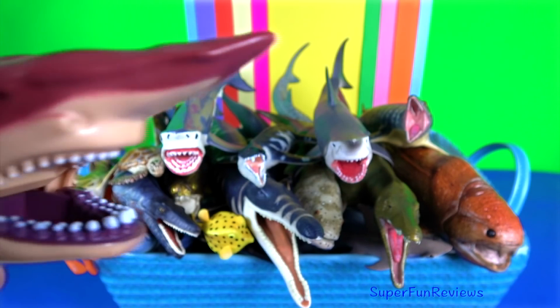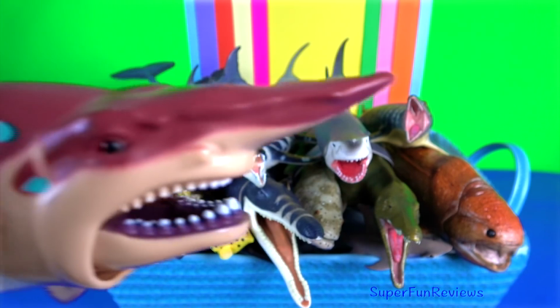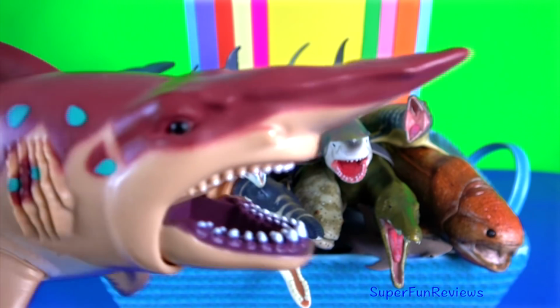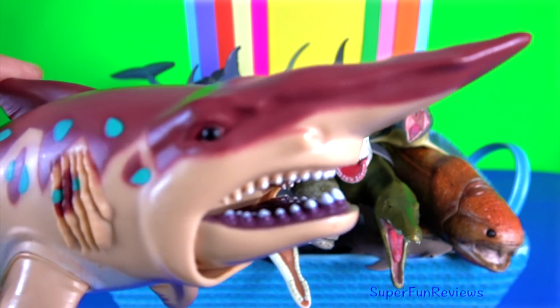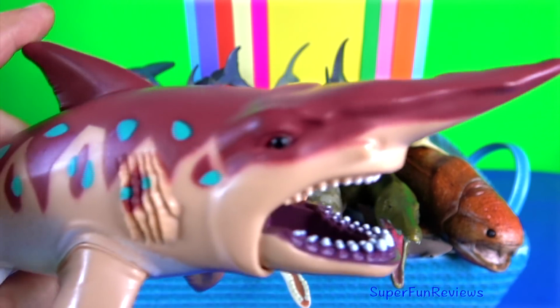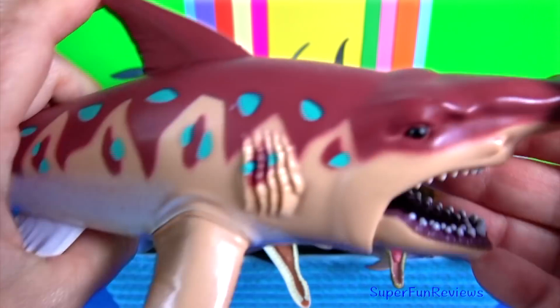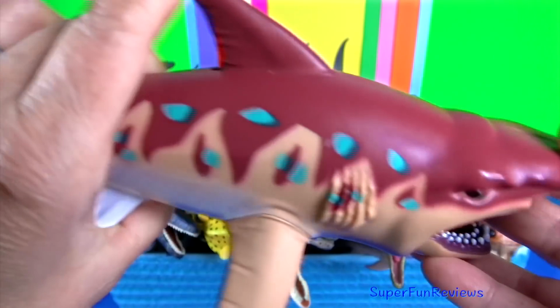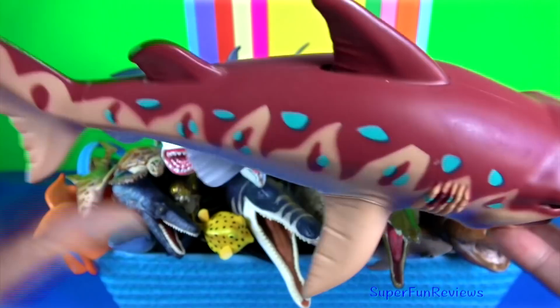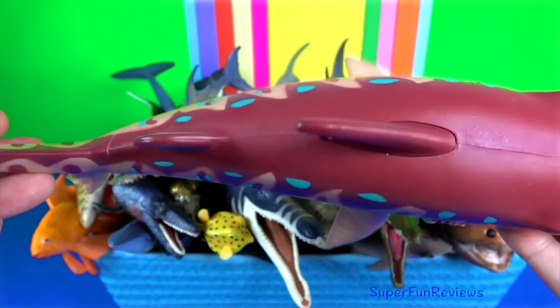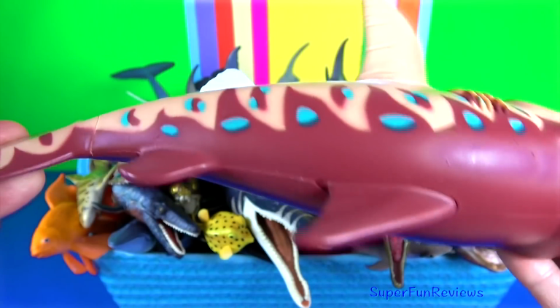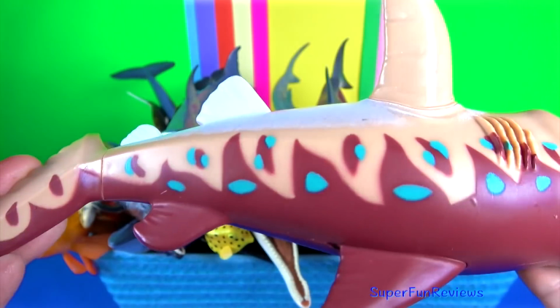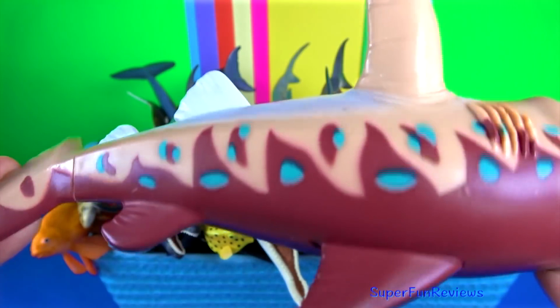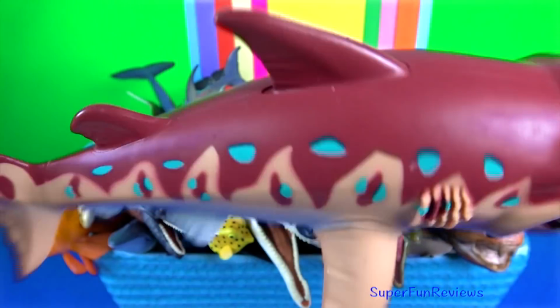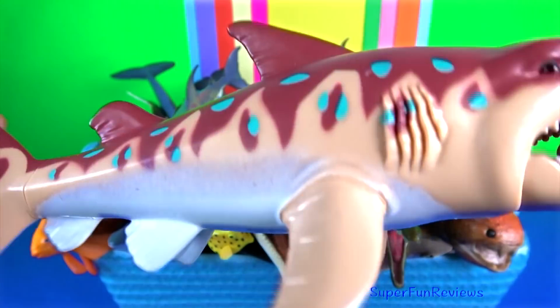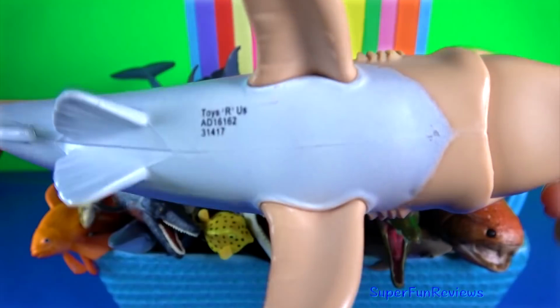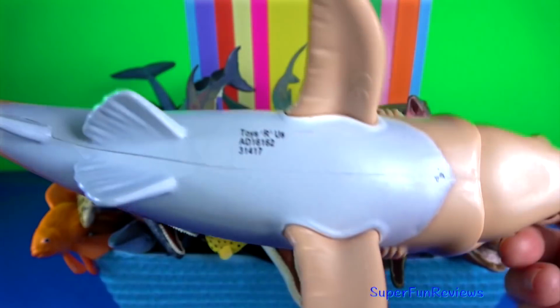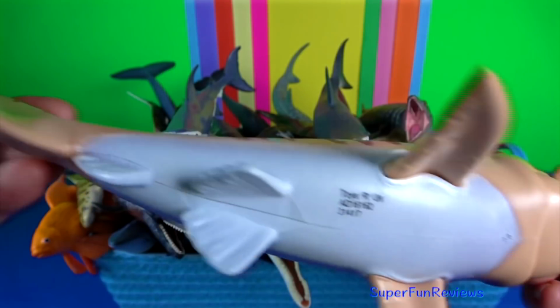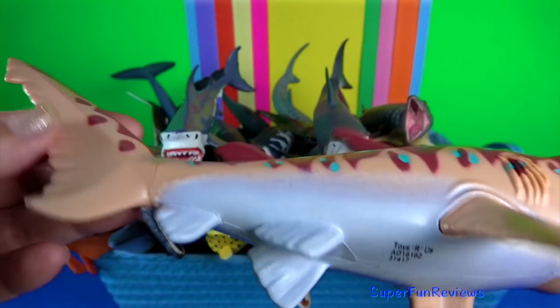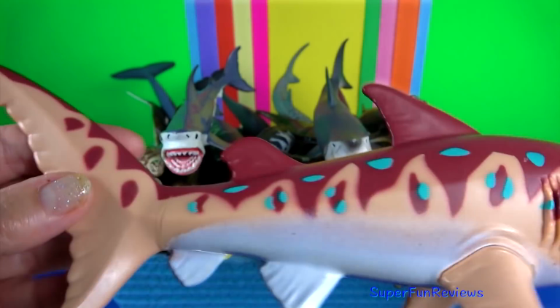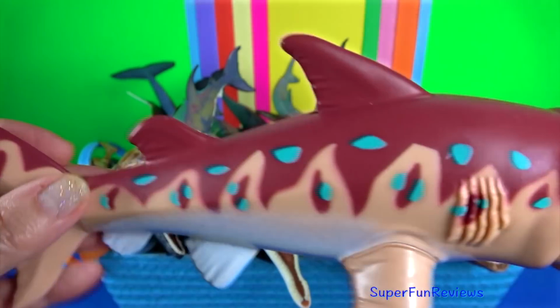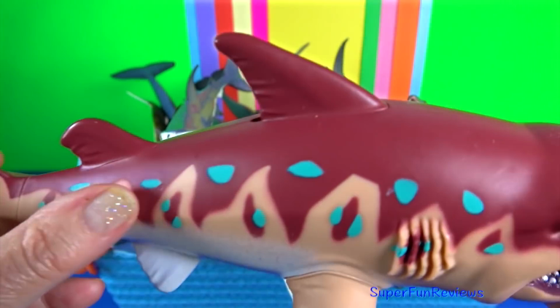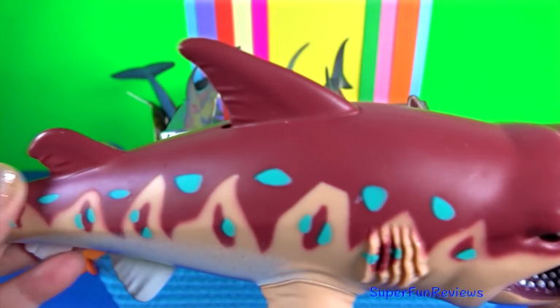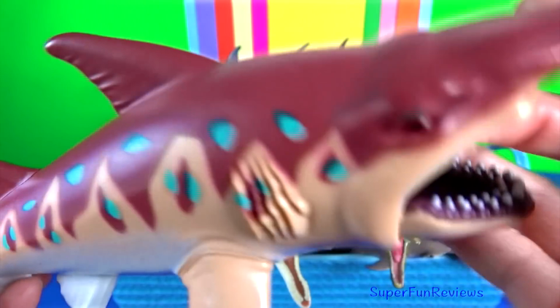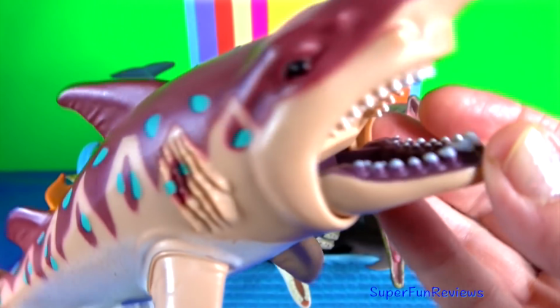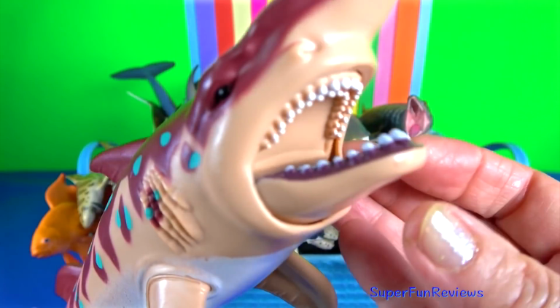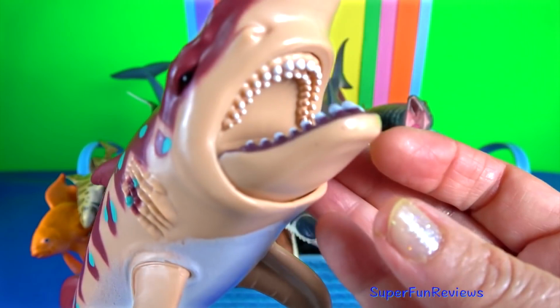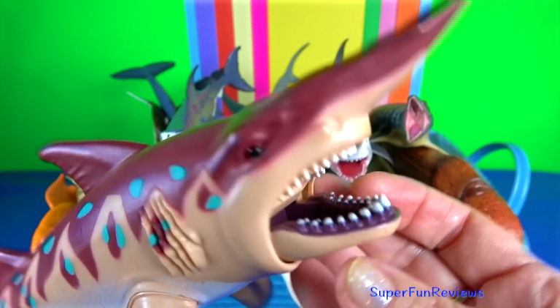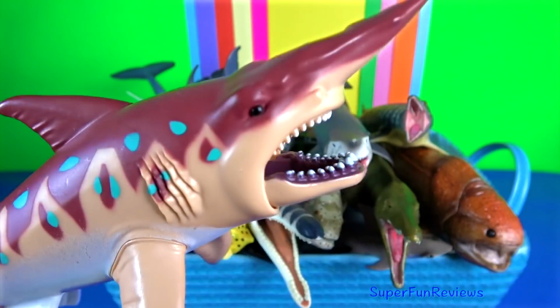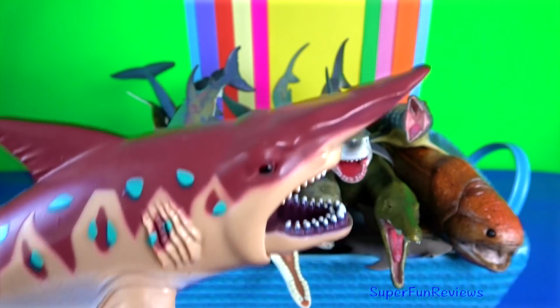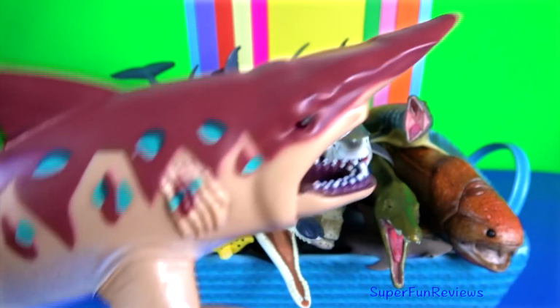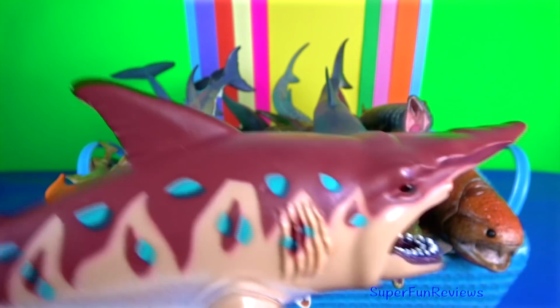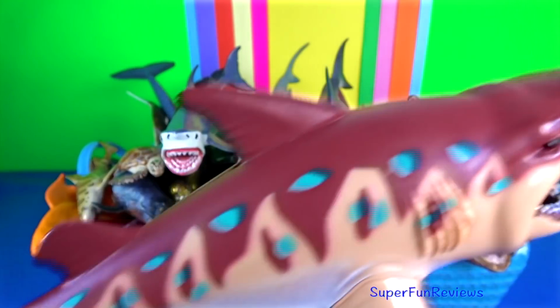Goblin shark. With its pink skin, it's very distinctive, with an elongated flattened snout and highly protrusible jaws containing prominent nail-like teeth.